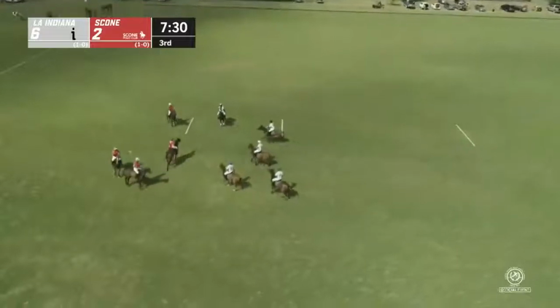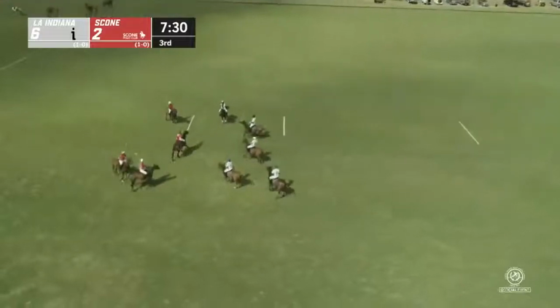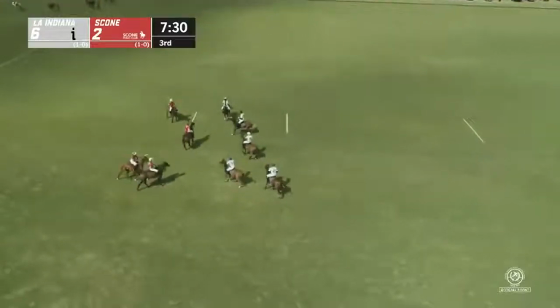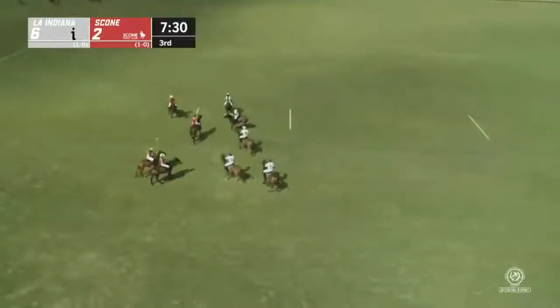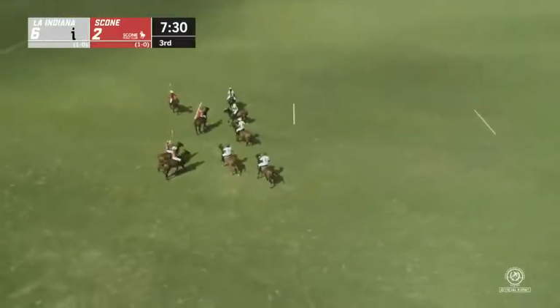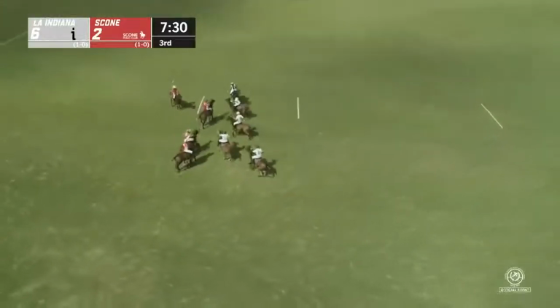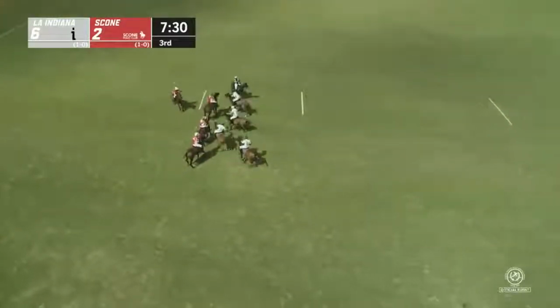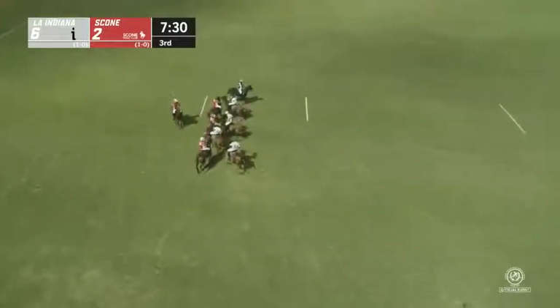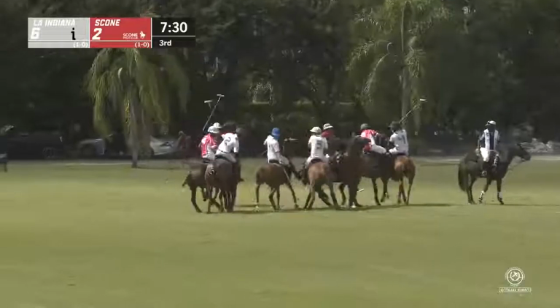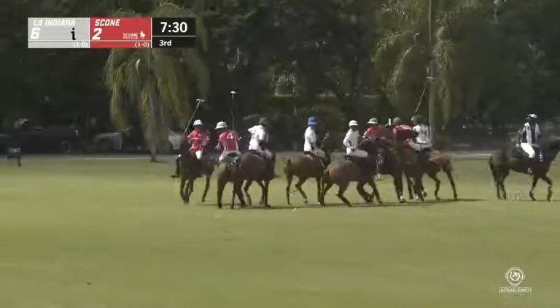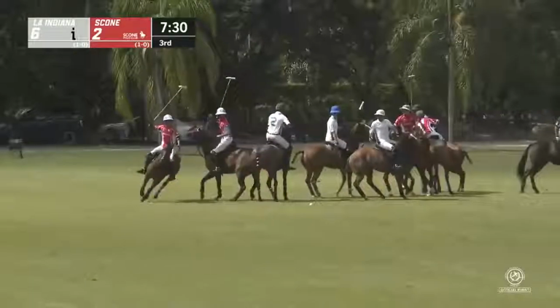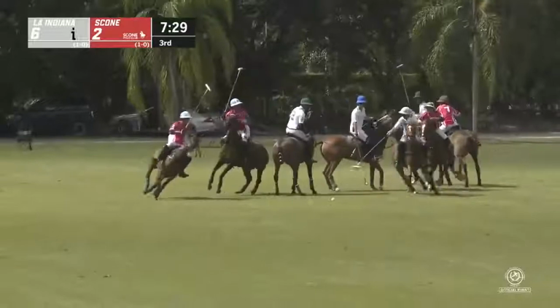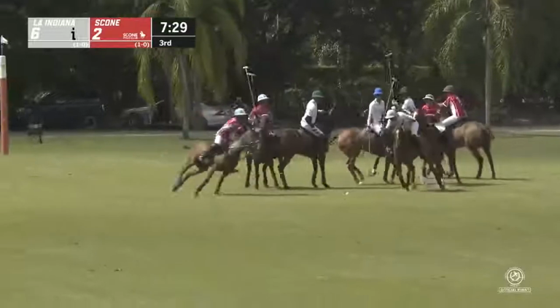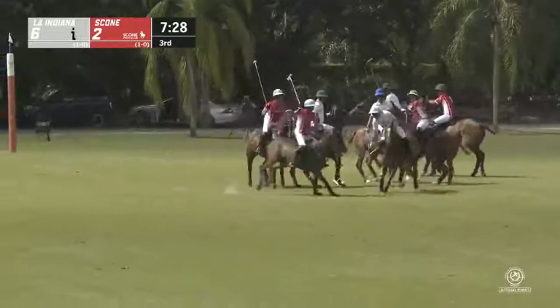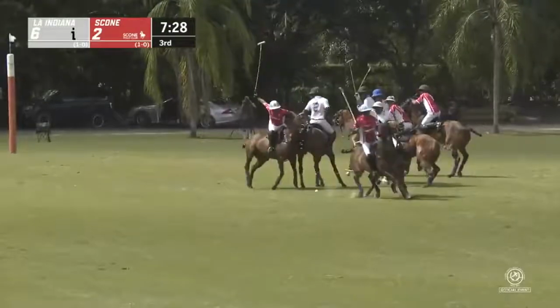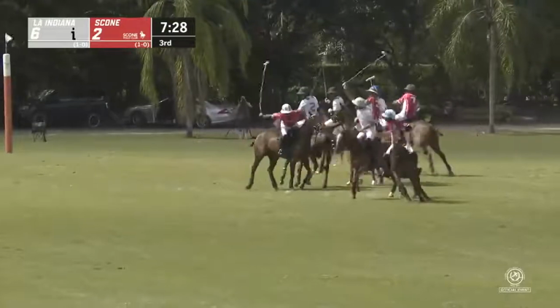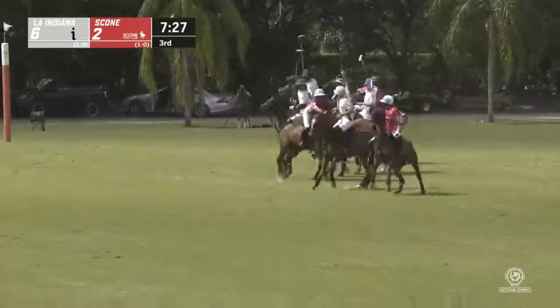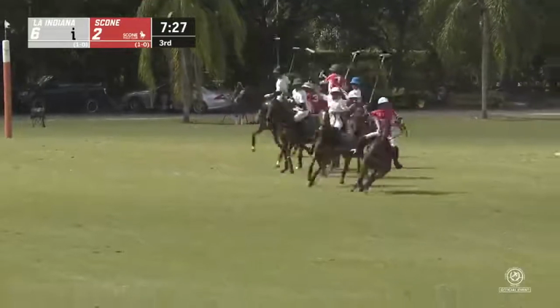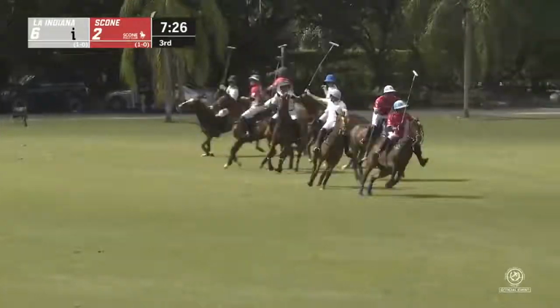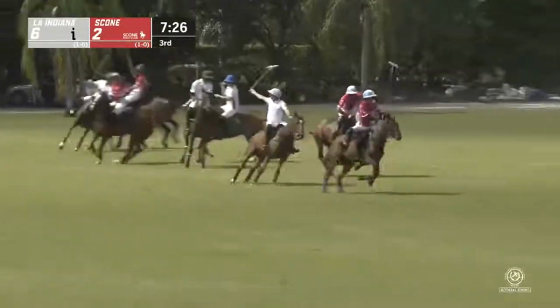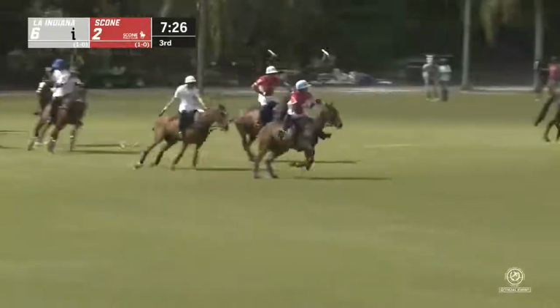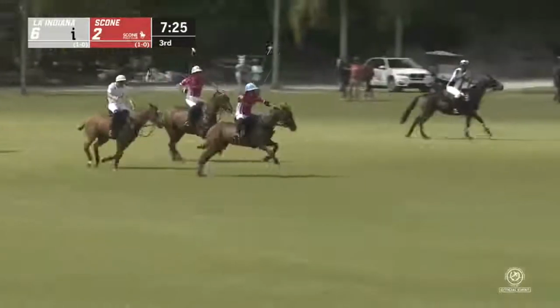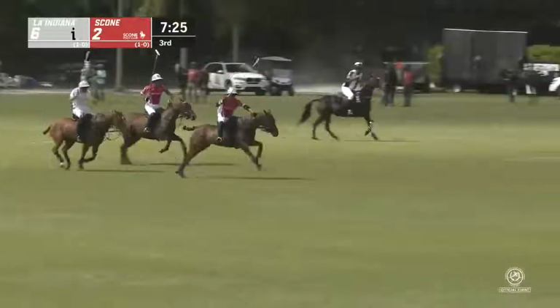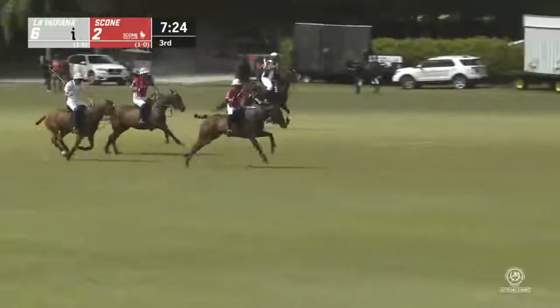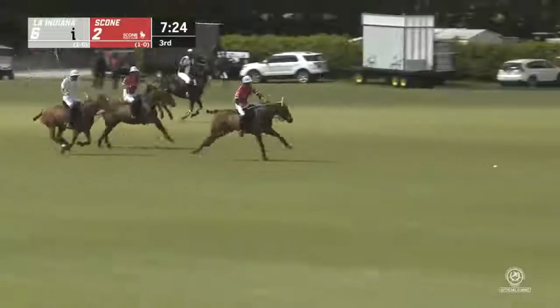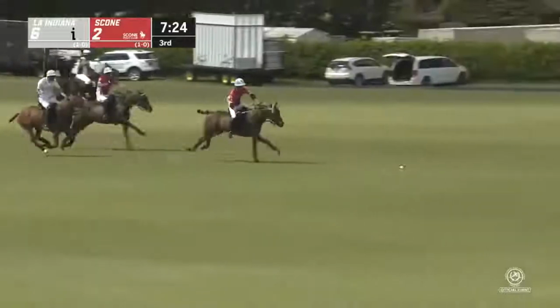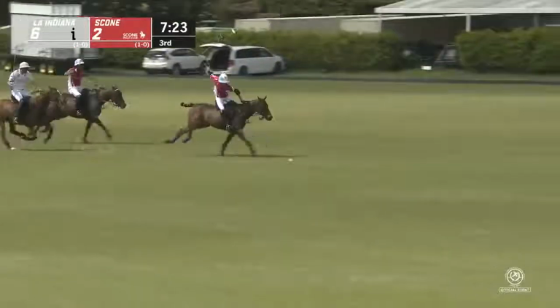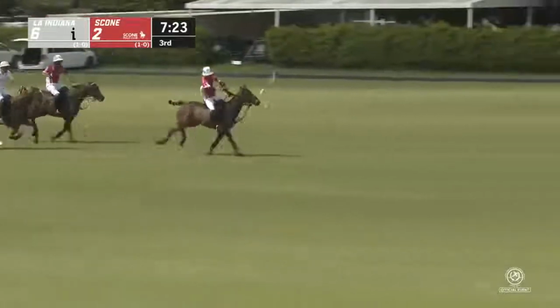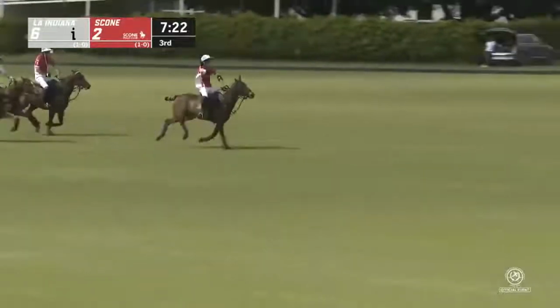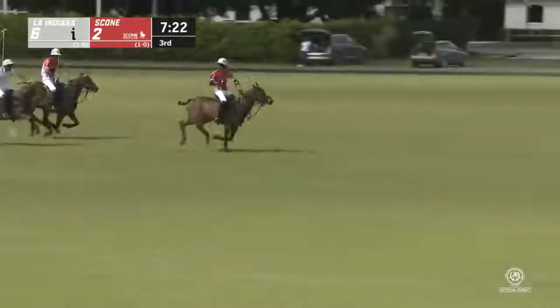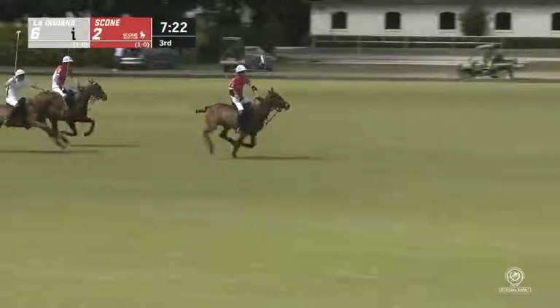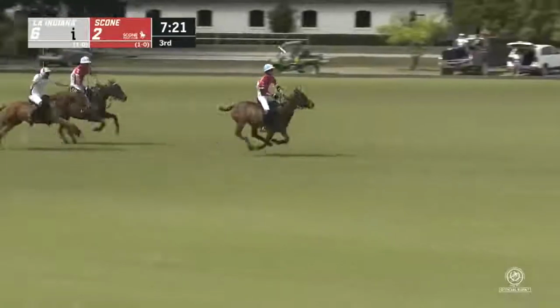Players these days using Pelhams and double bridles — full bridles, I guess is the other way to put it. It's kind of a lost art with a double bridle. We'll go into that a little bit more later on. Right now we've got a run being made right here.